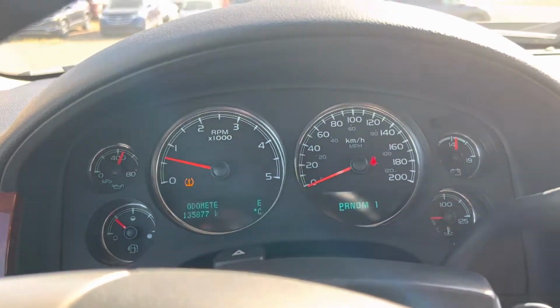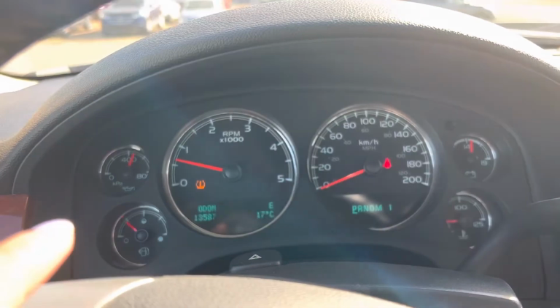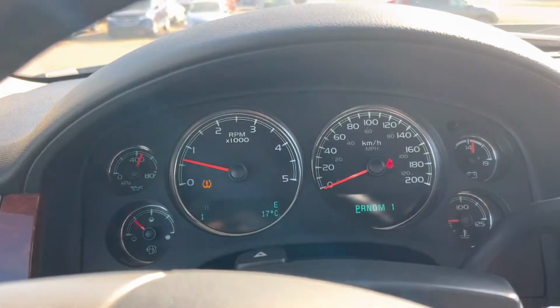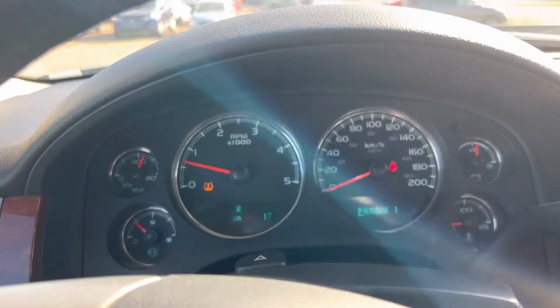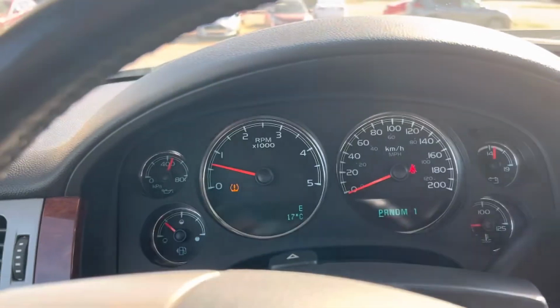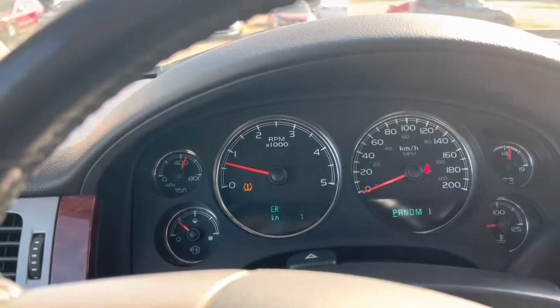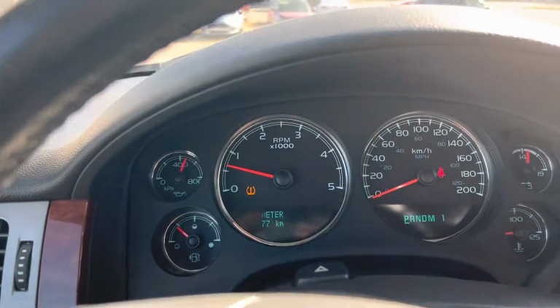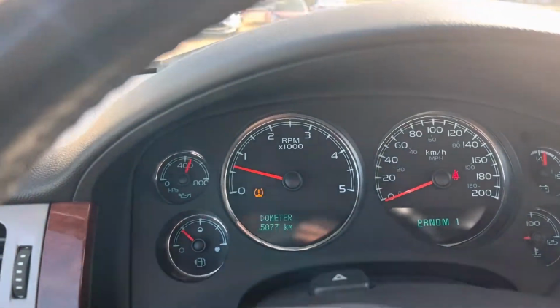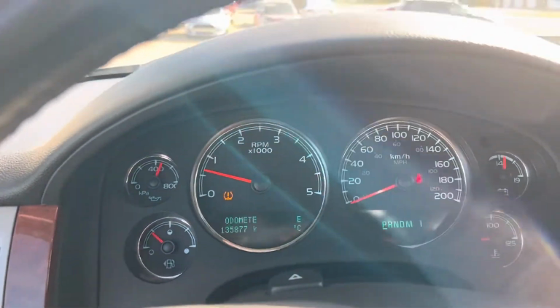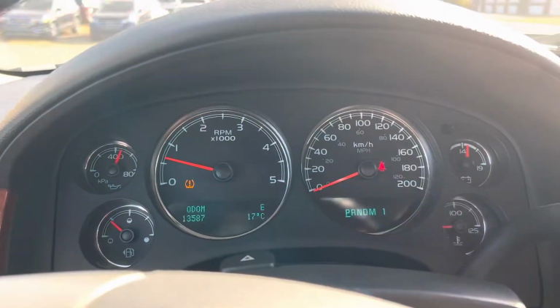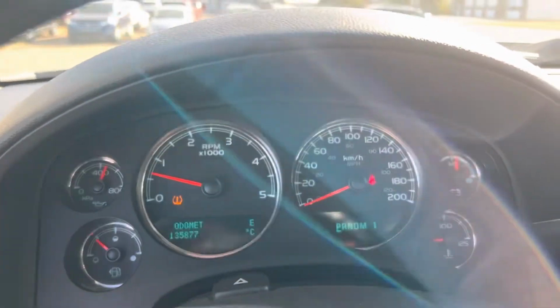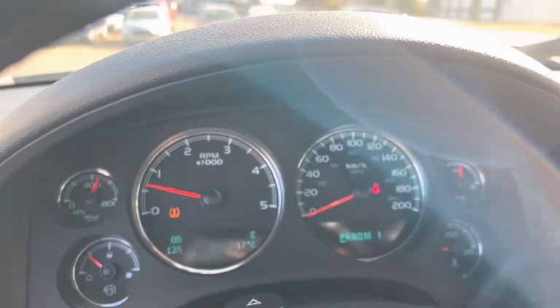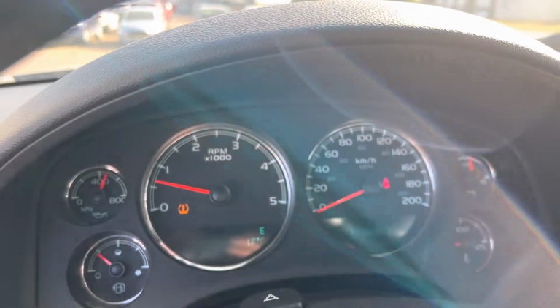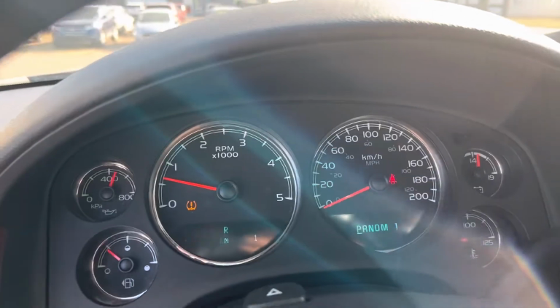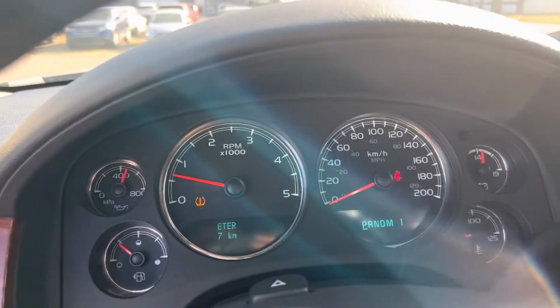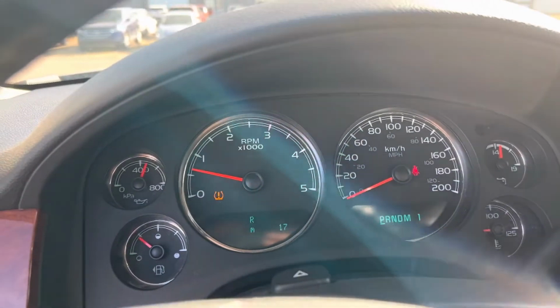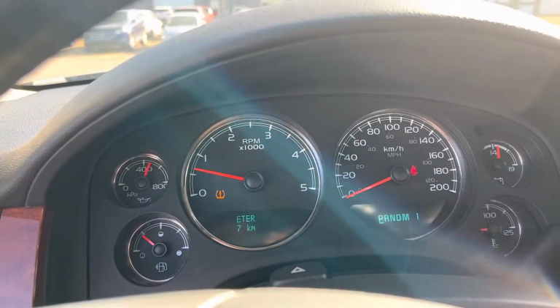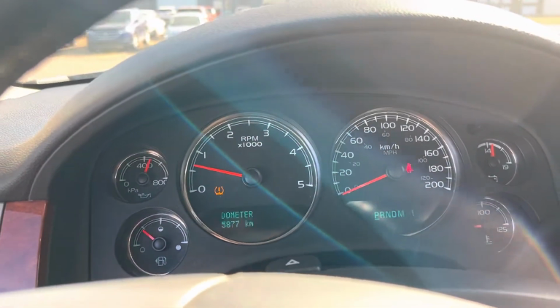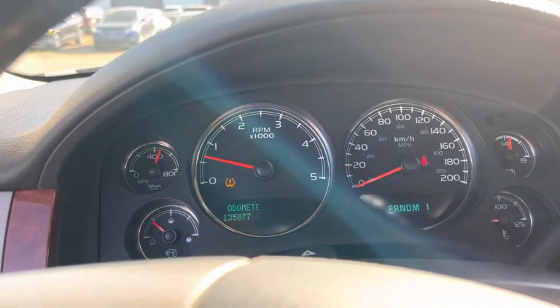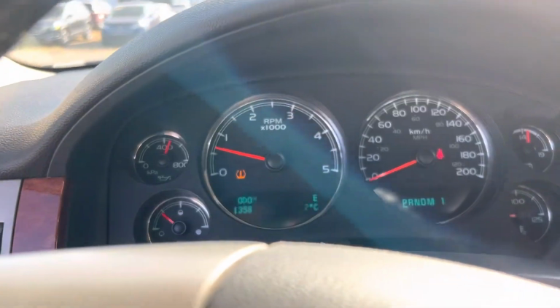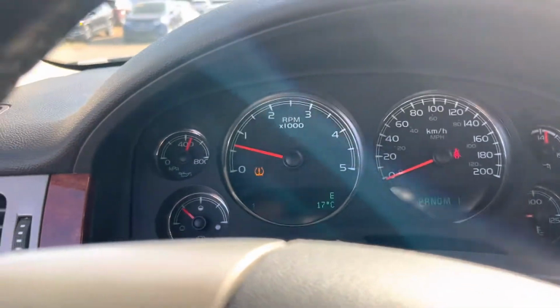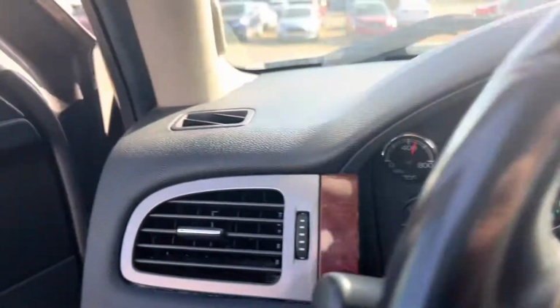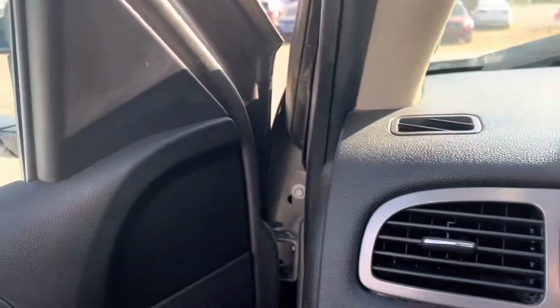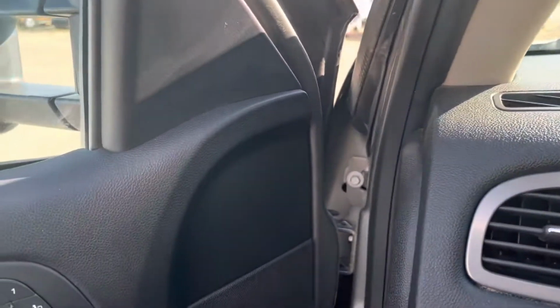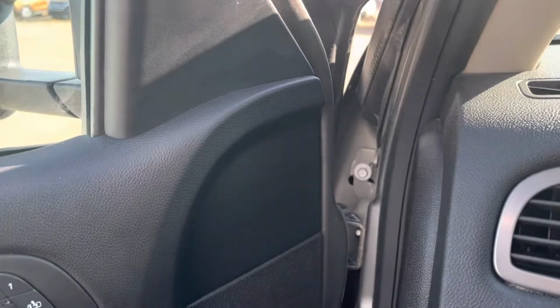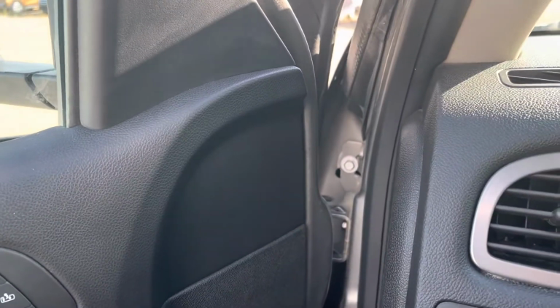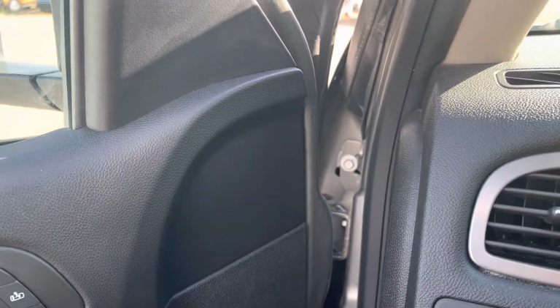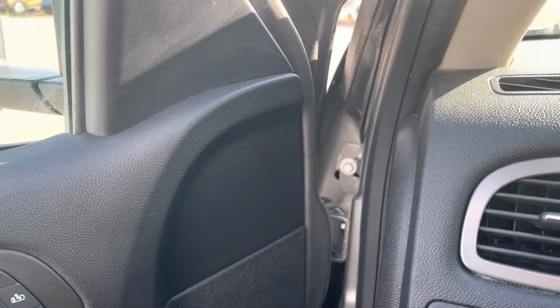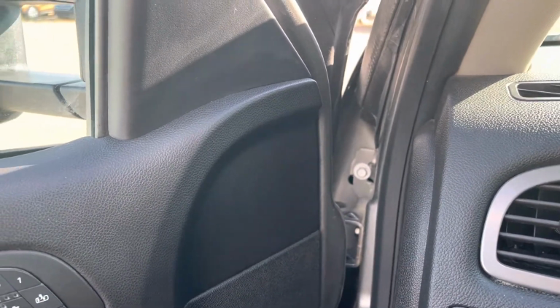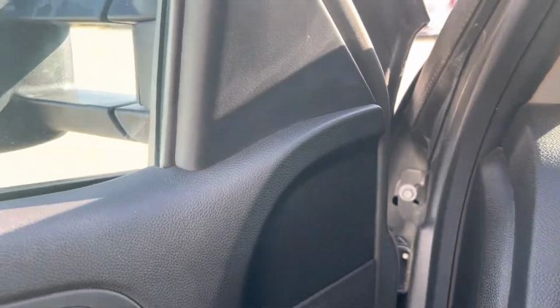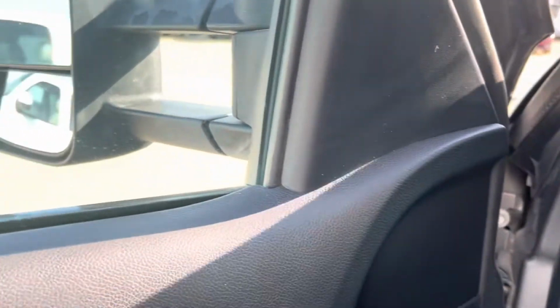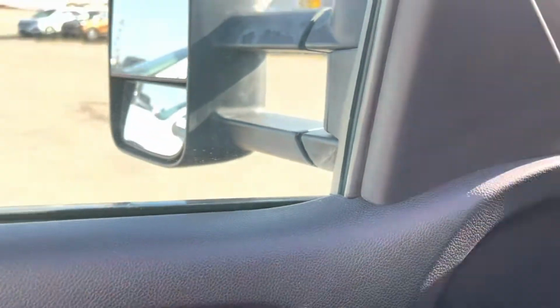The tire pressure light is on. That's because he actually just lost one of the sensors in the wheels, so that could be an easy fix. Or if you want to take it as it is, it's pretty minor.